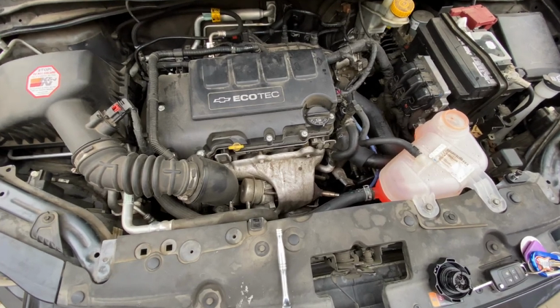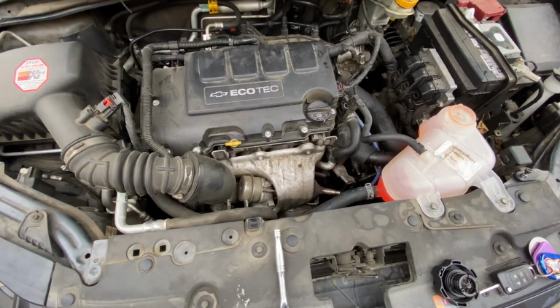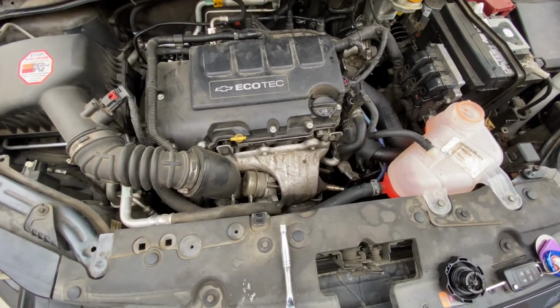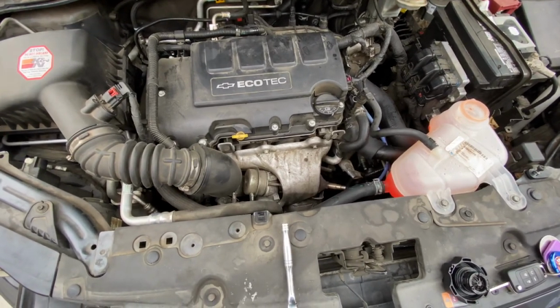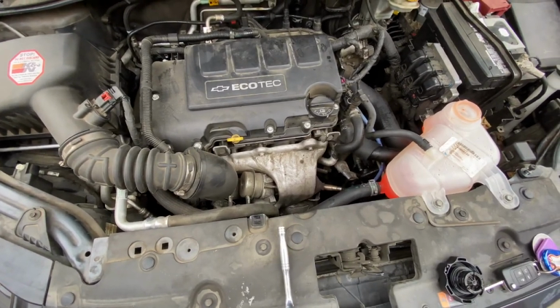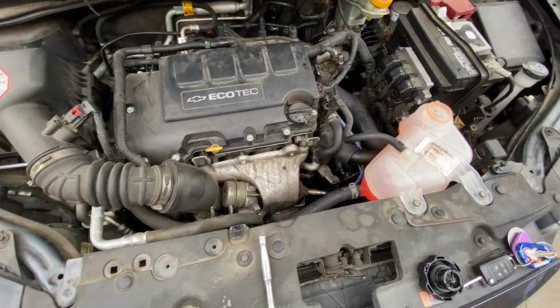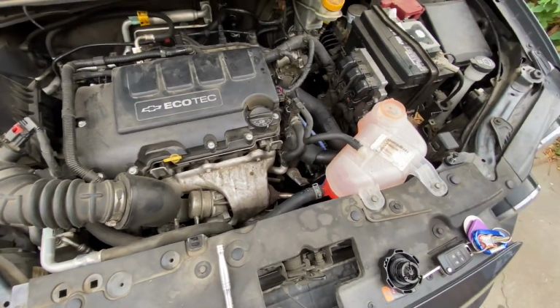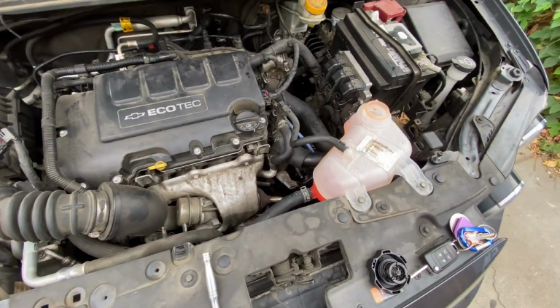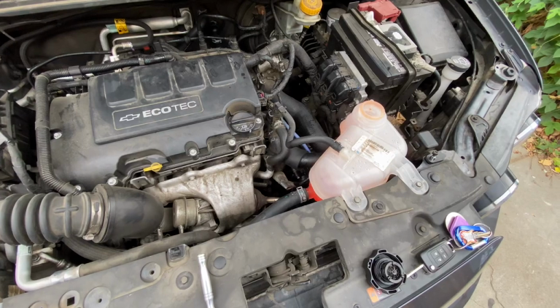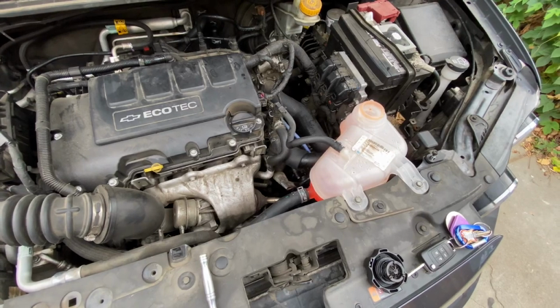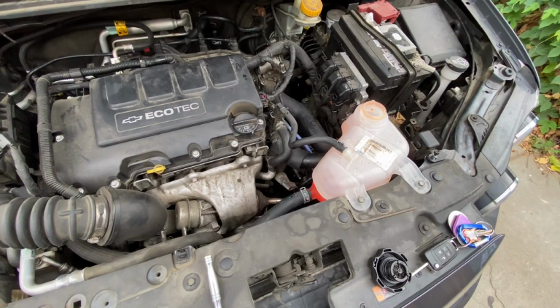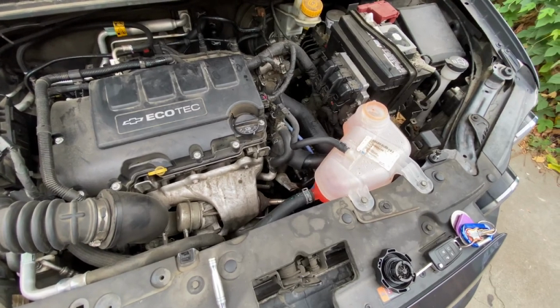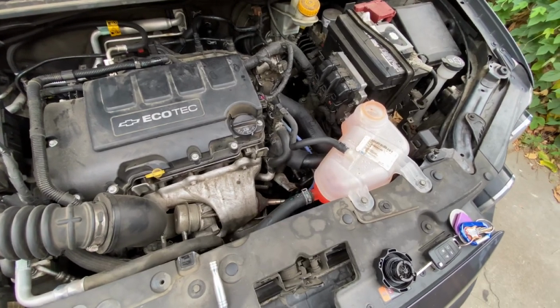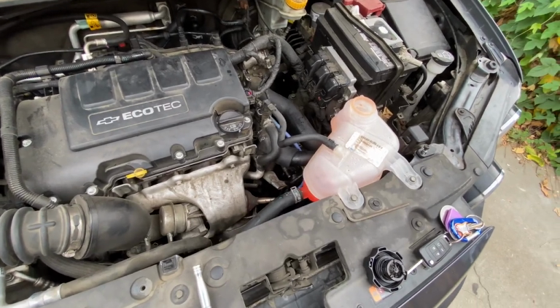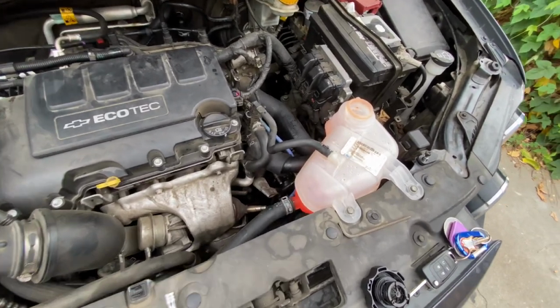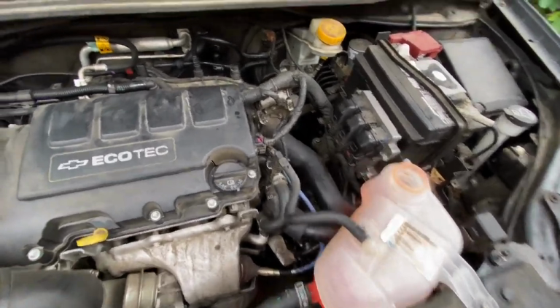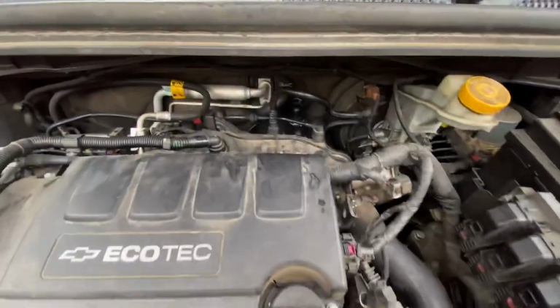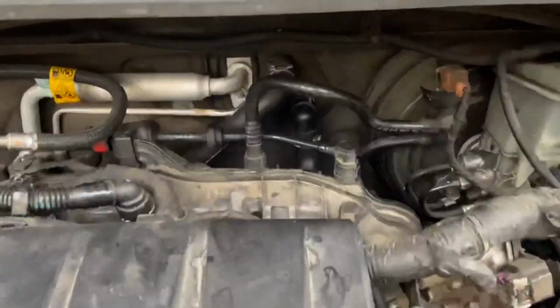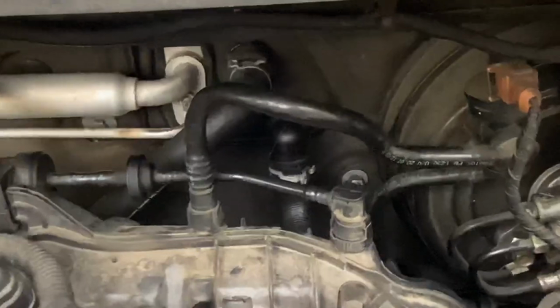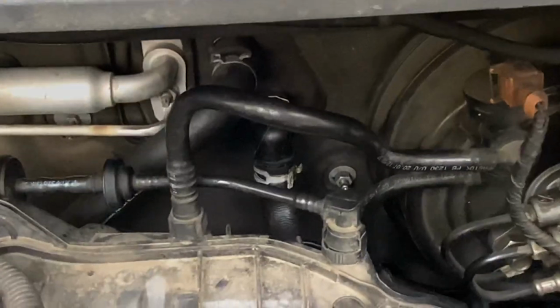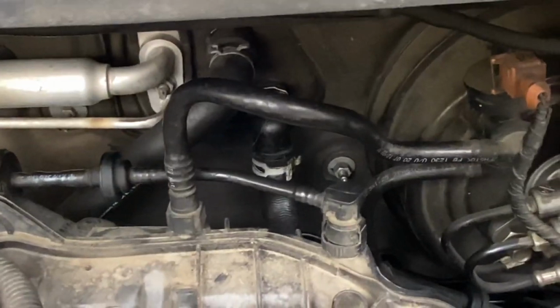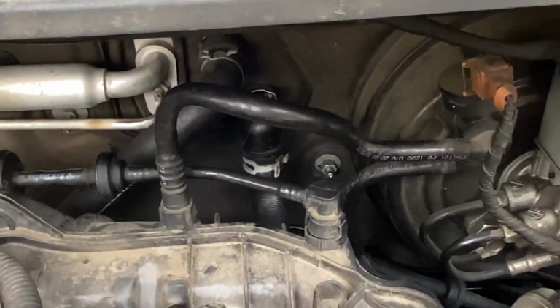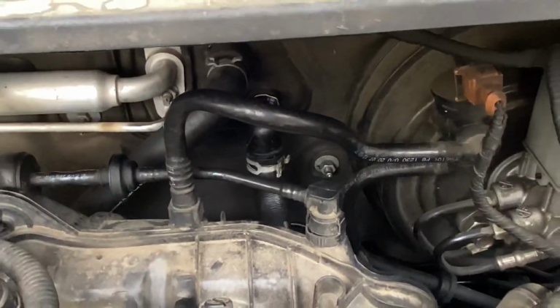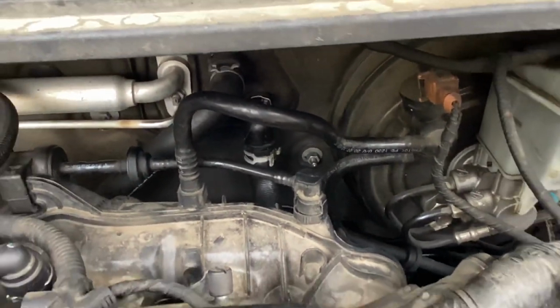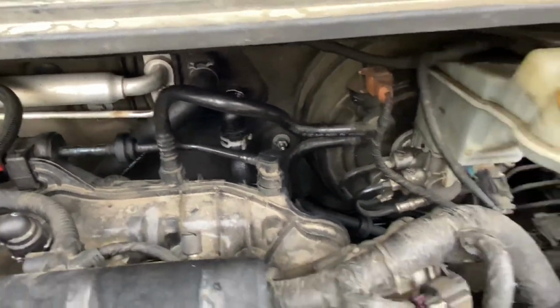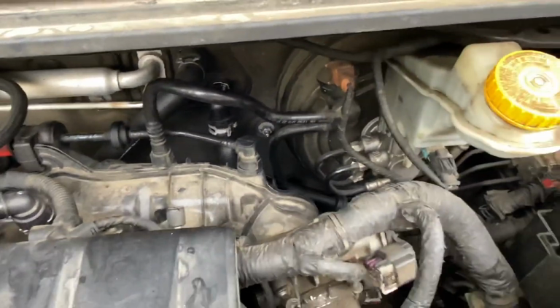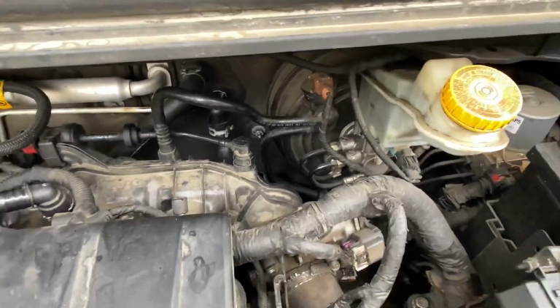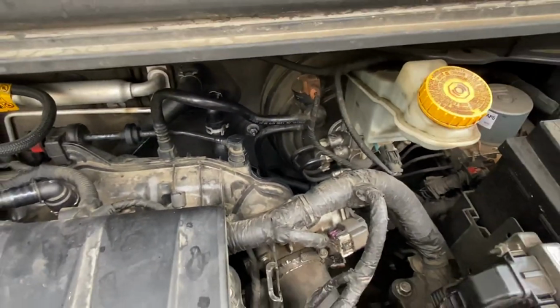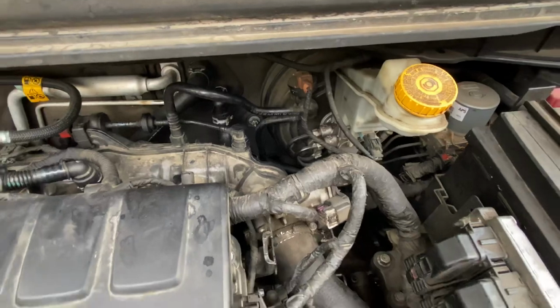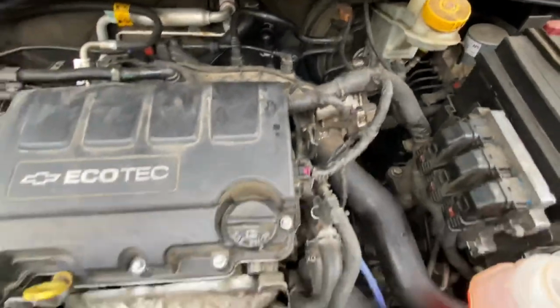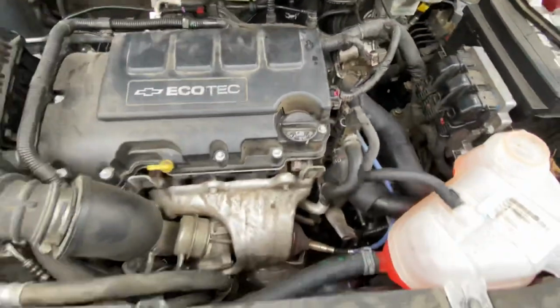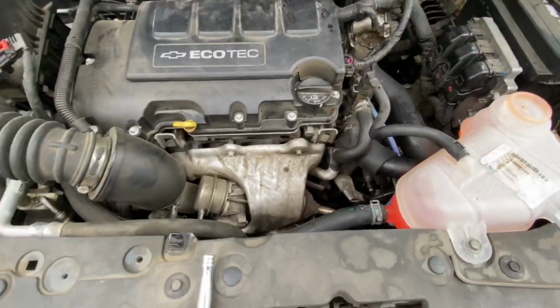Just a quick video on where to find the cooling system bleeder valve screw. I had replaced the back heater core hose that exploded and there was an air bubble in the system.